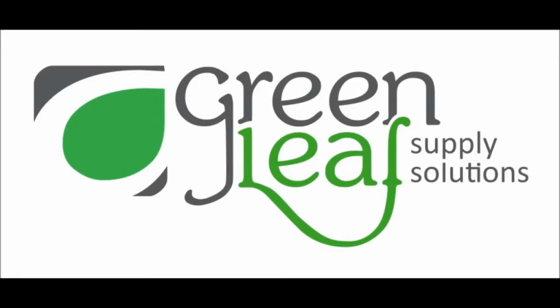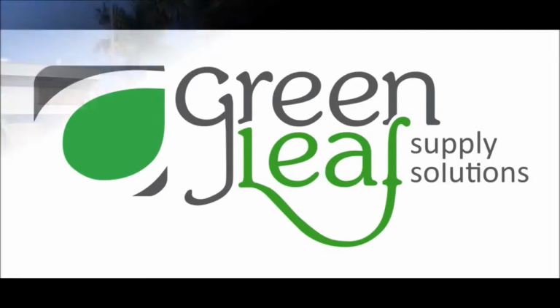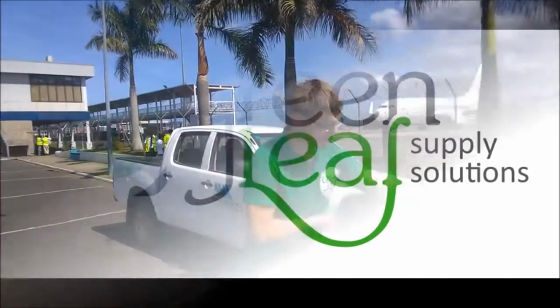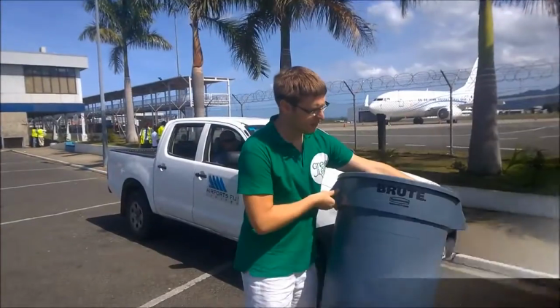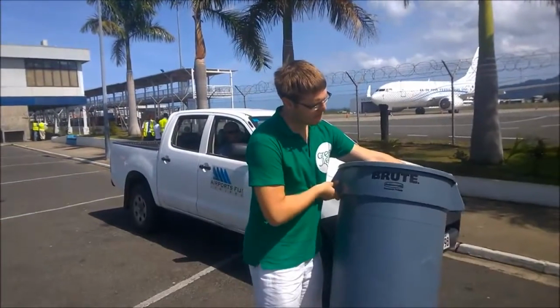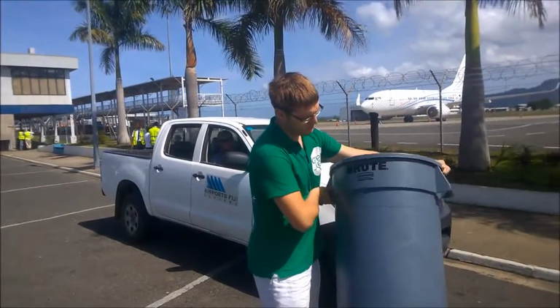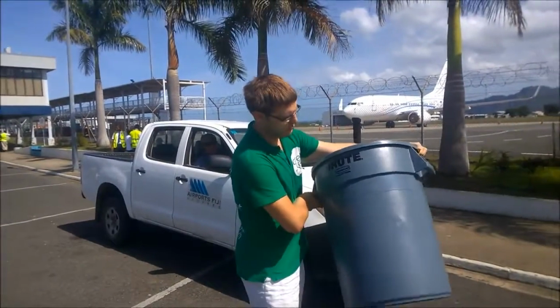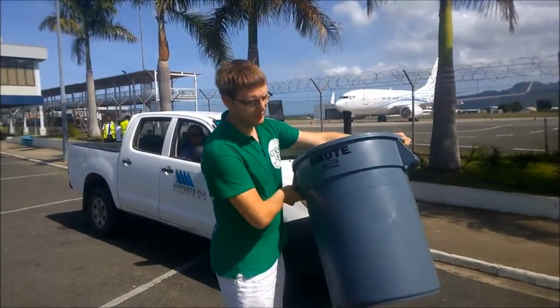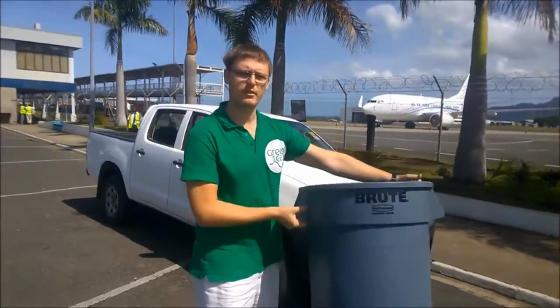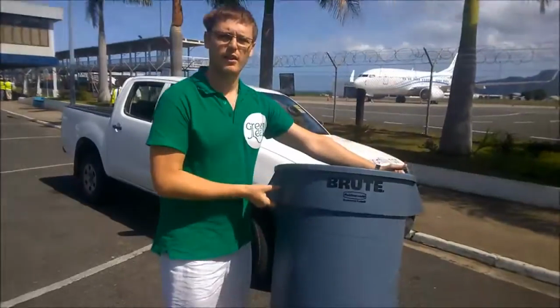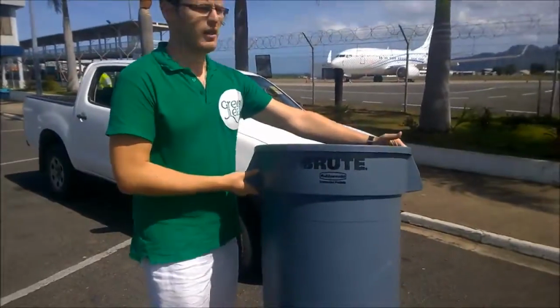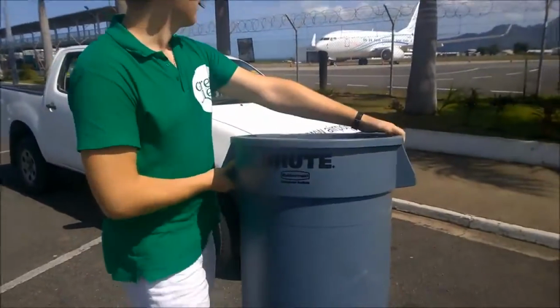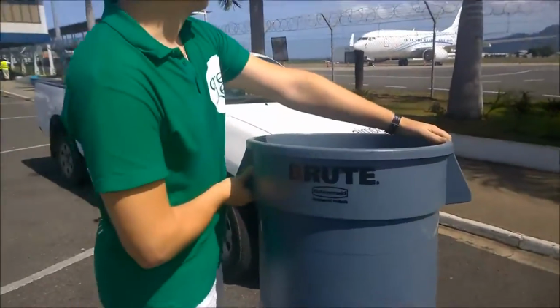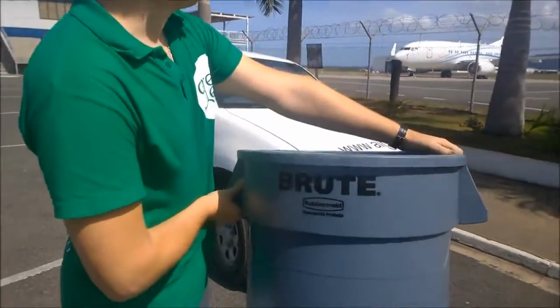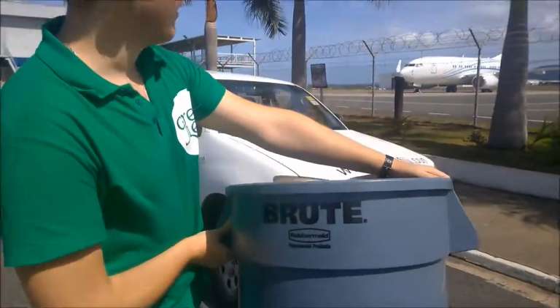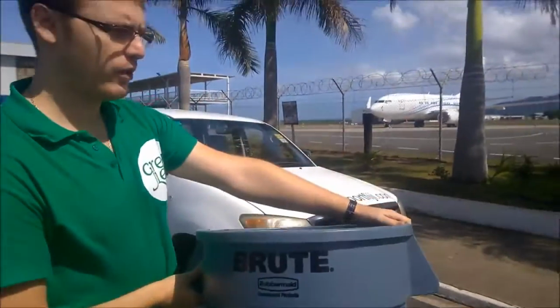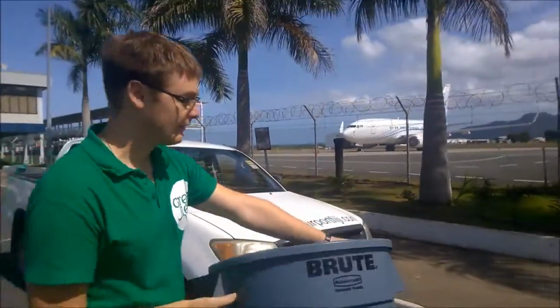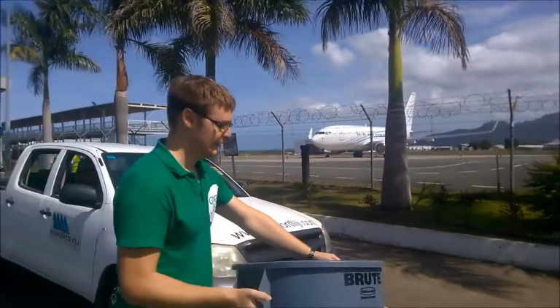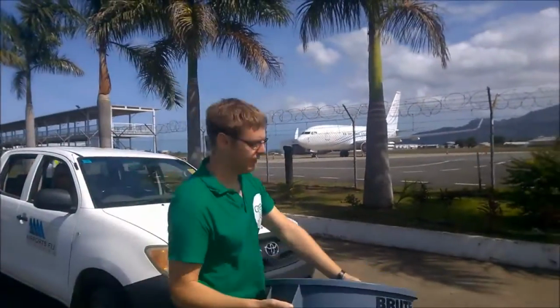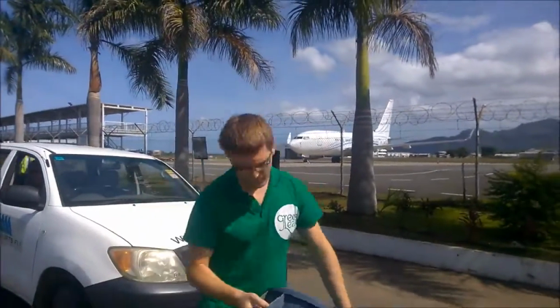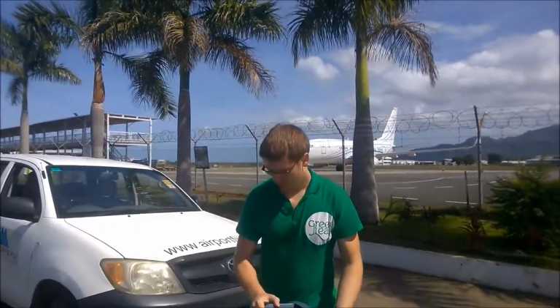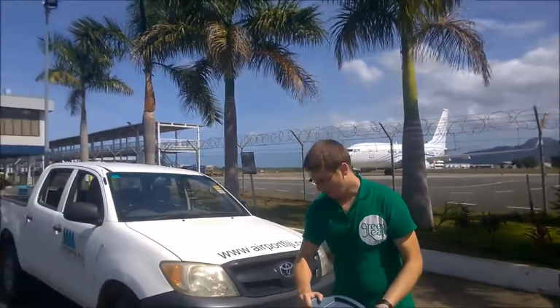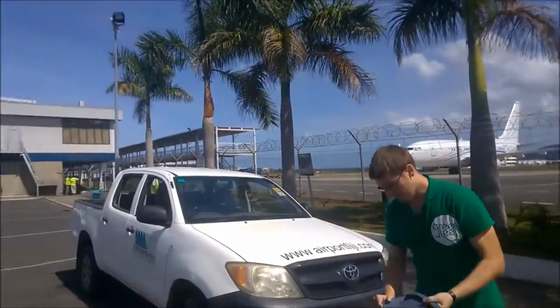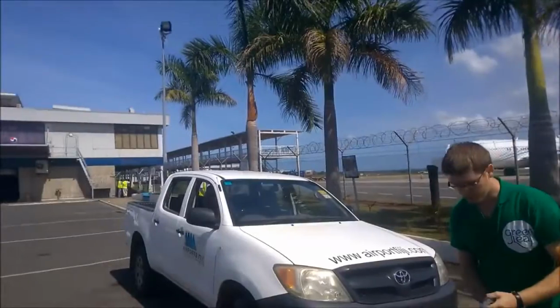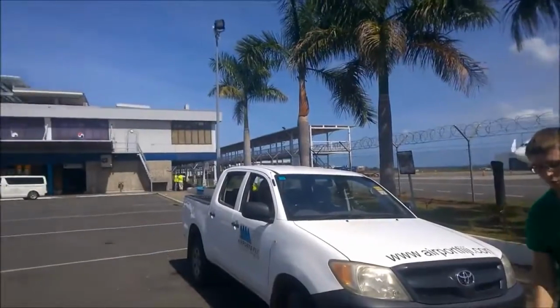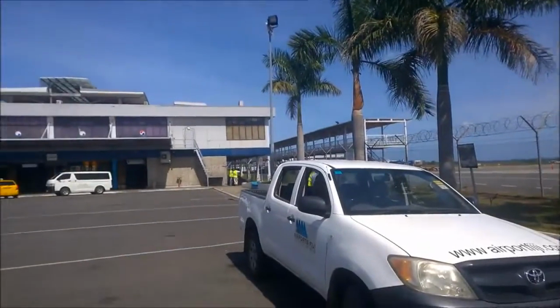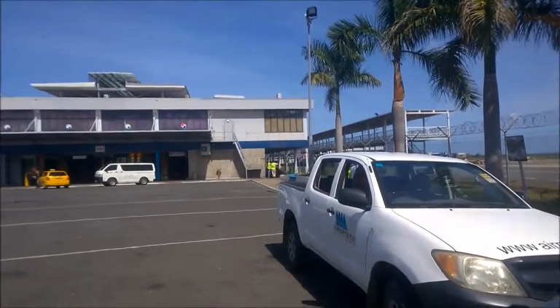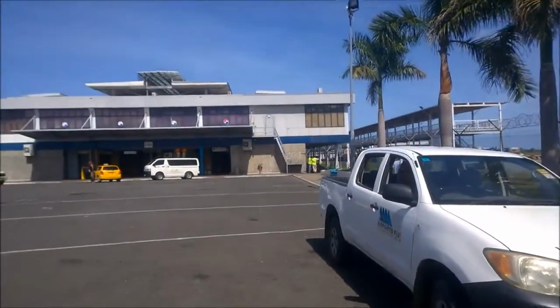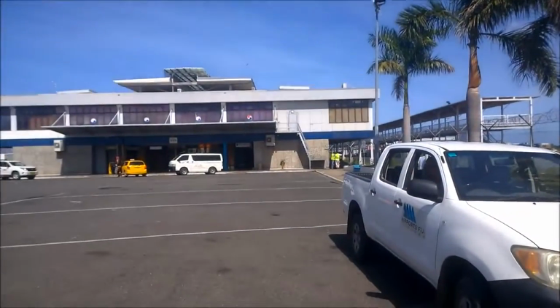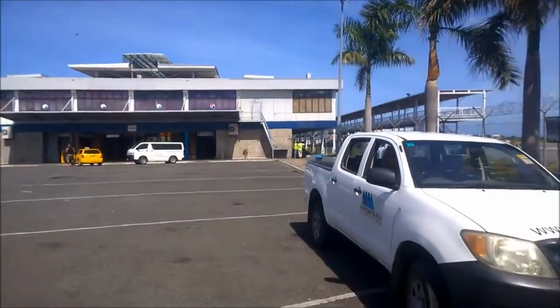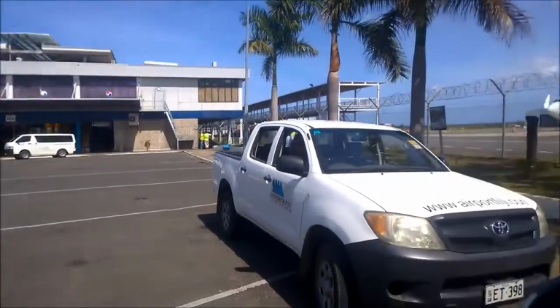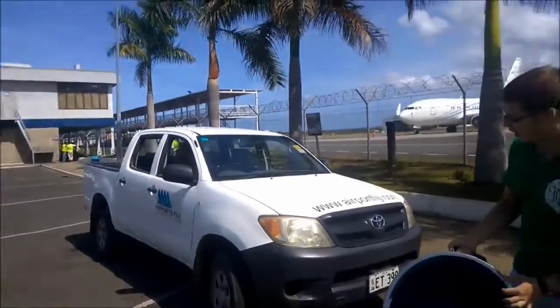So I am testing the Rubbermaid Group 32 gallons in Canada, in Fiji airport, in the airport. We will try to override it with a clean cap.